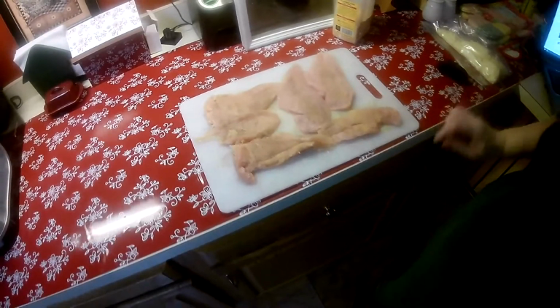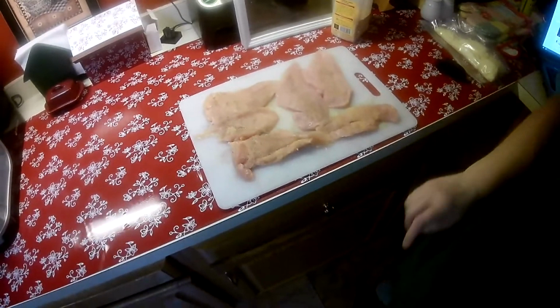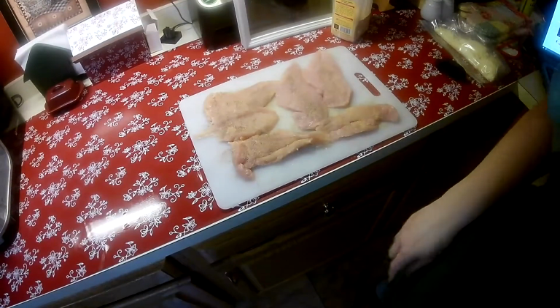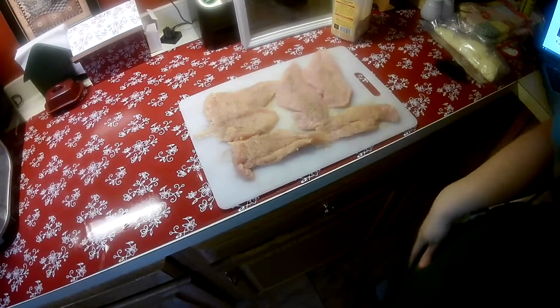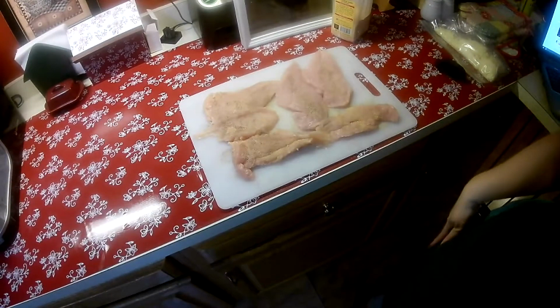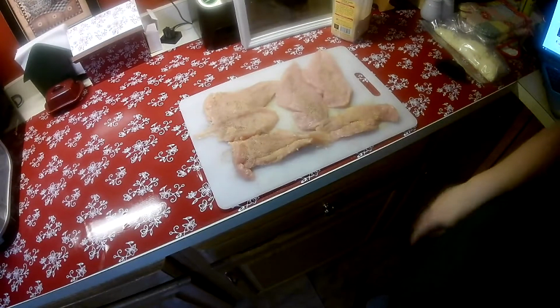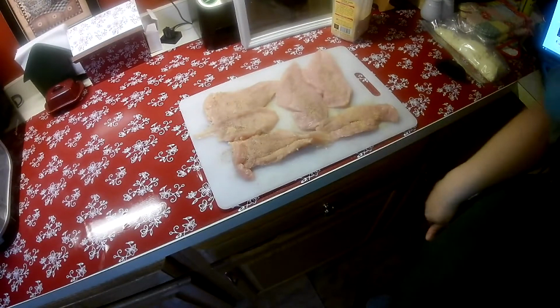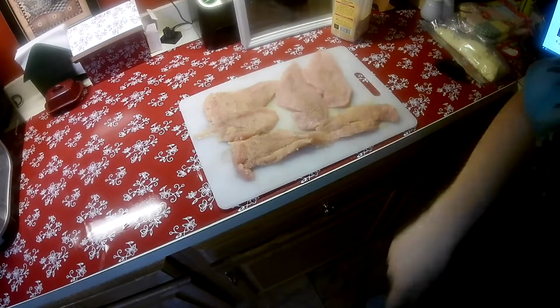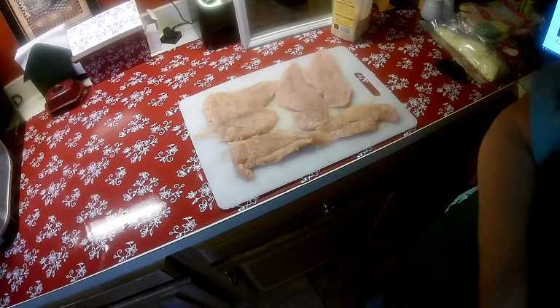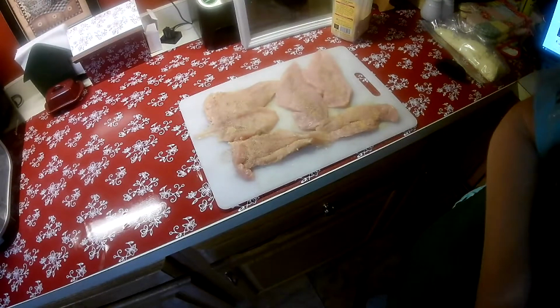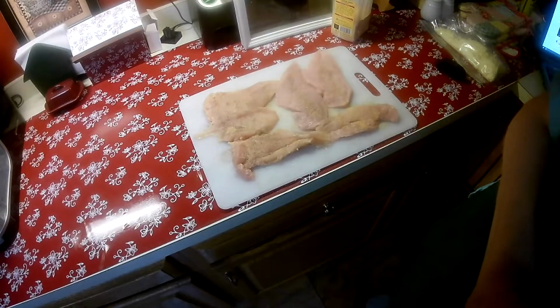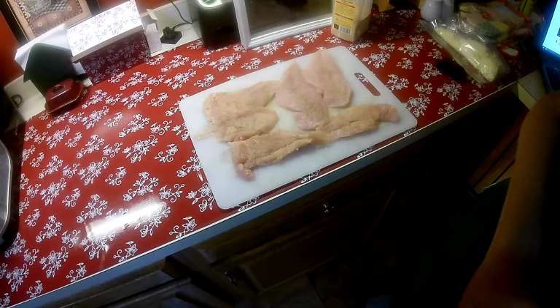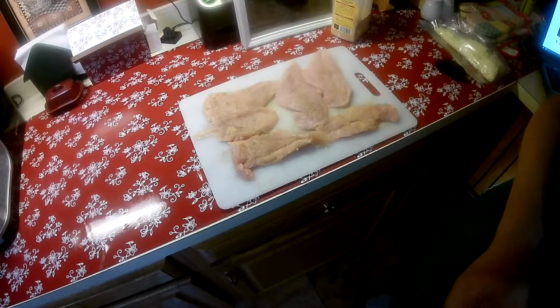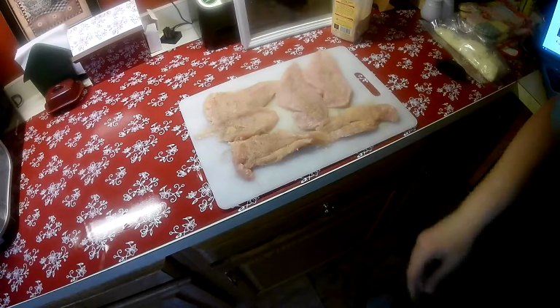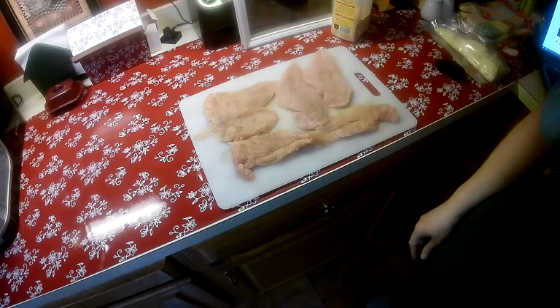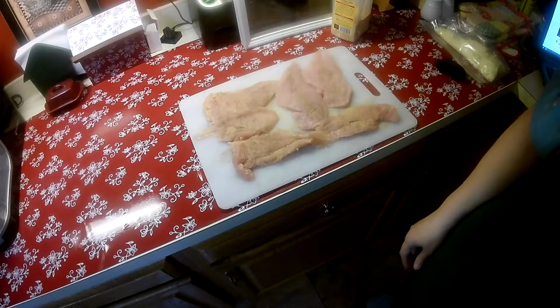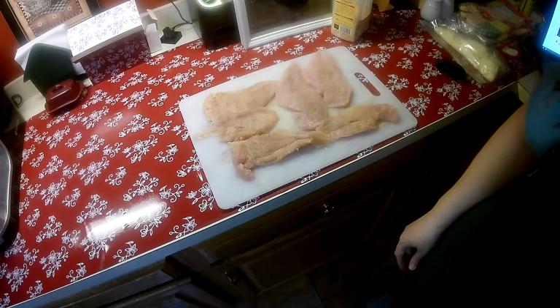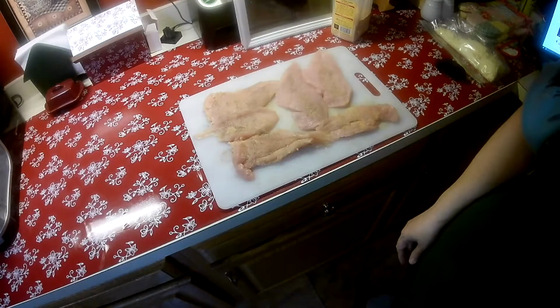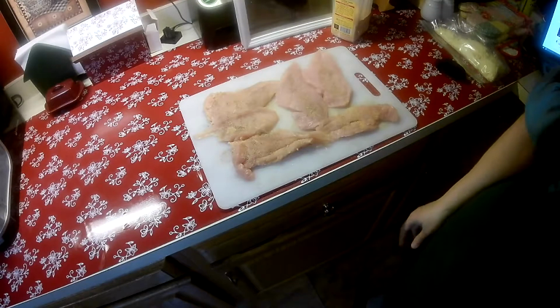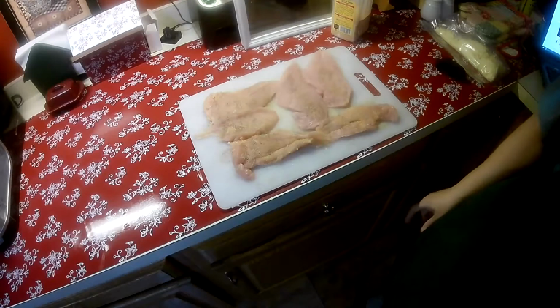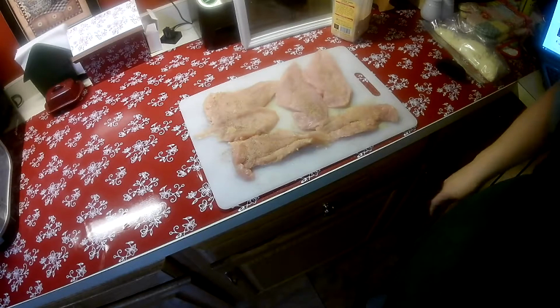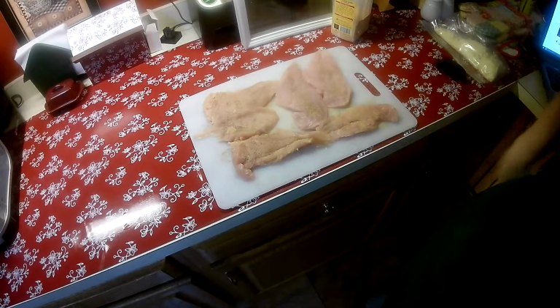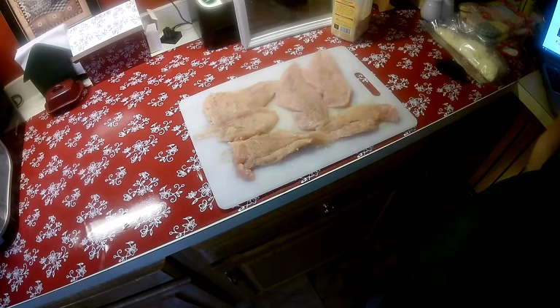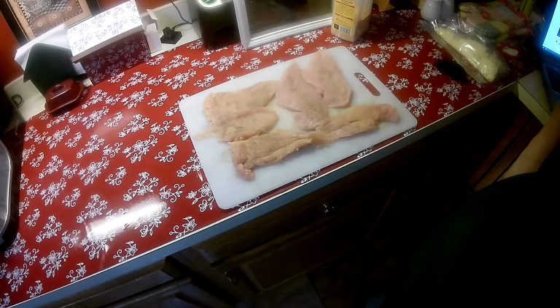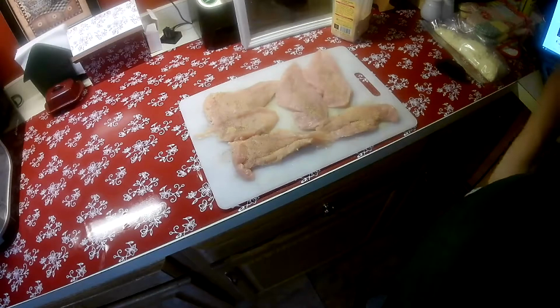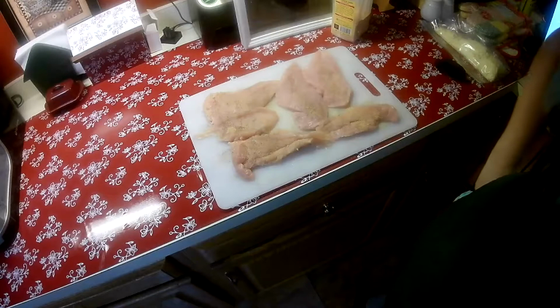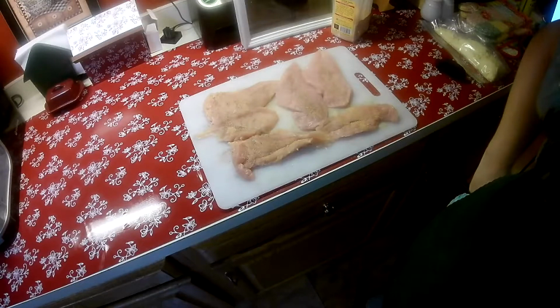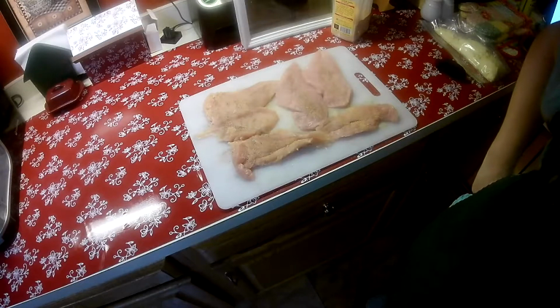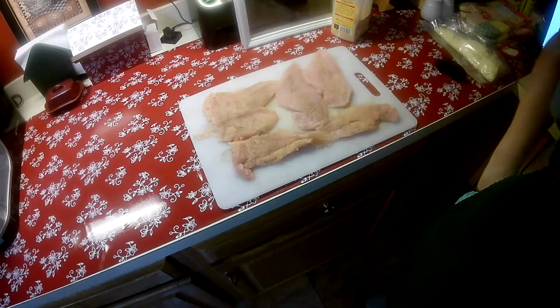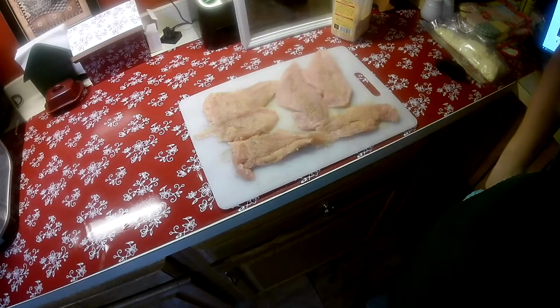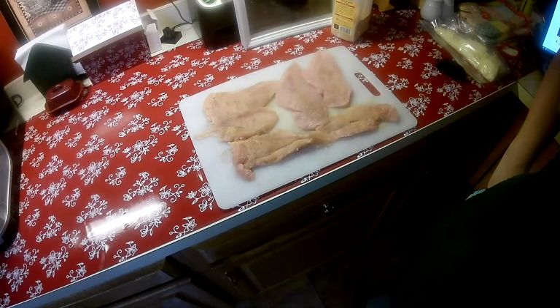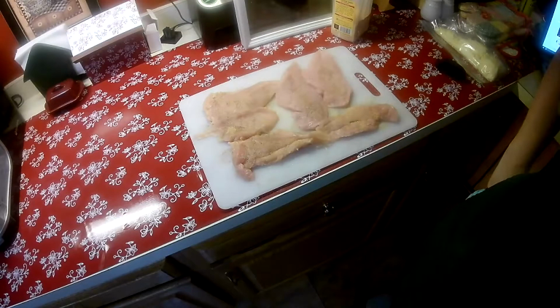I also have a pan getting warm on the stove over a medium high heat and I'm going to add to that two tablespoons of butter and a little bit of olive oil so it doesn't burn.